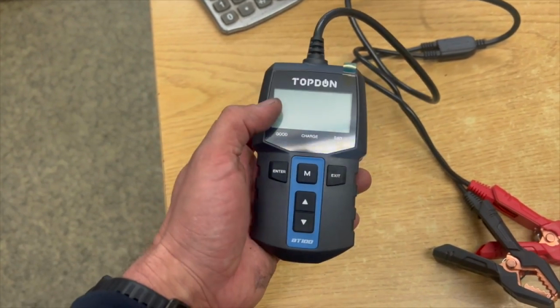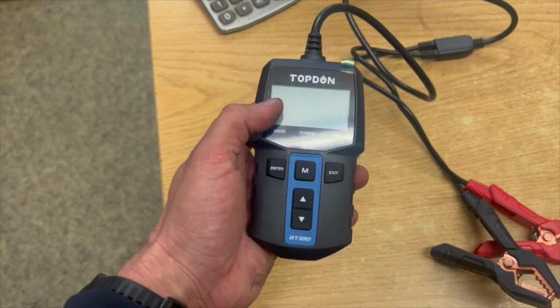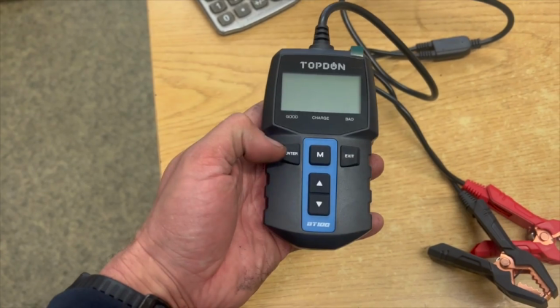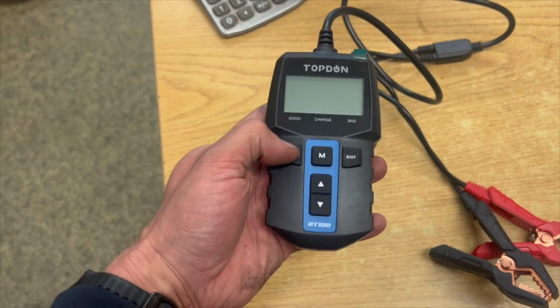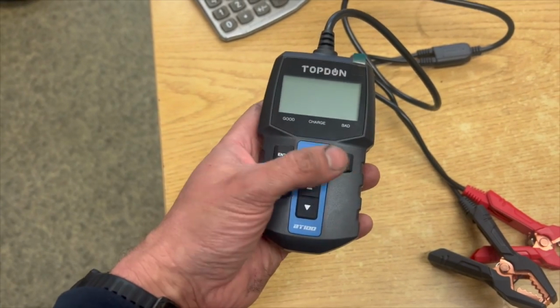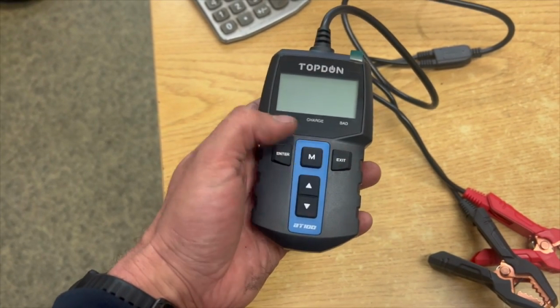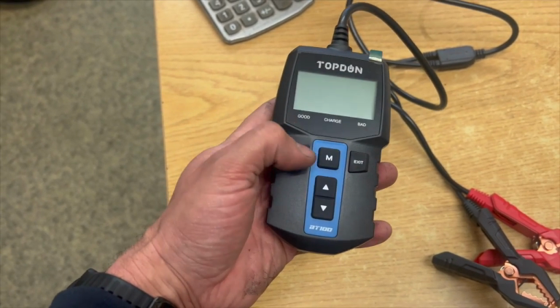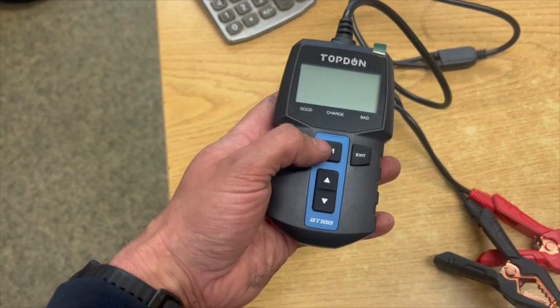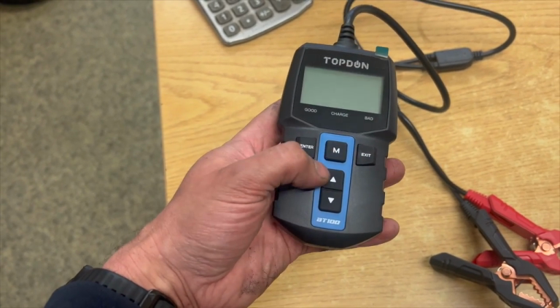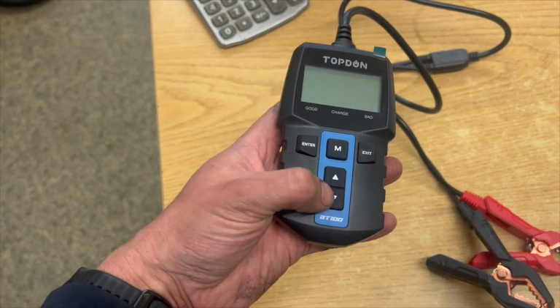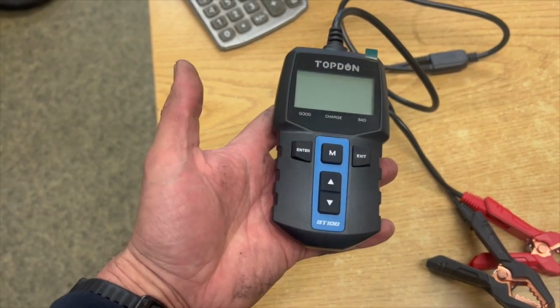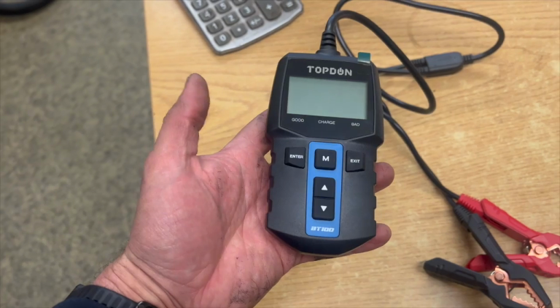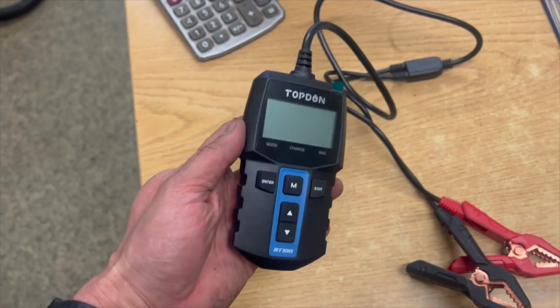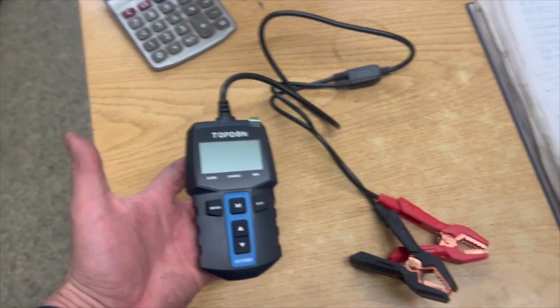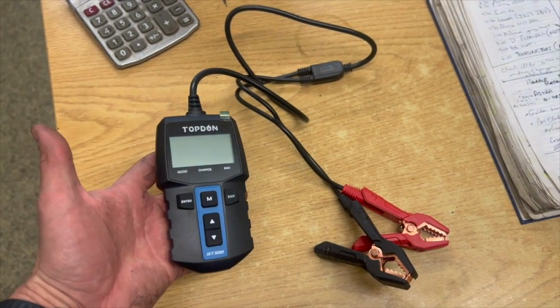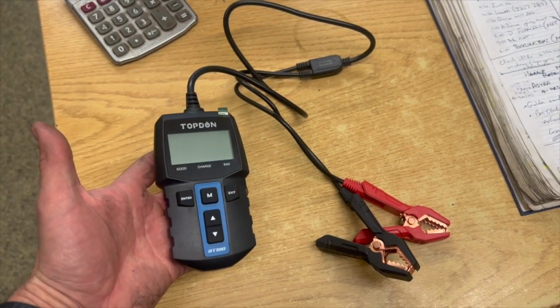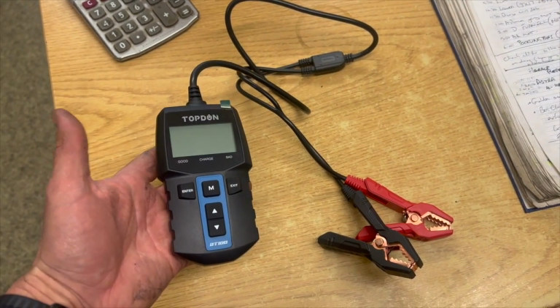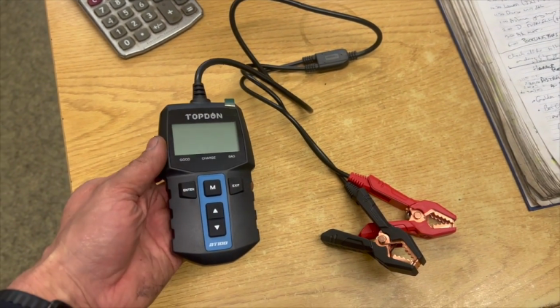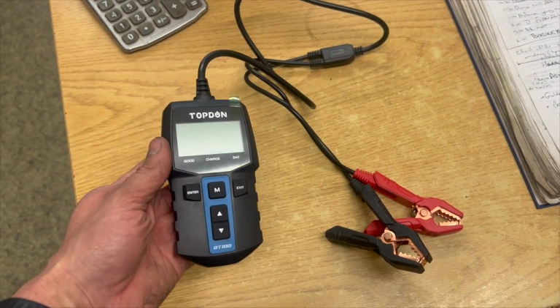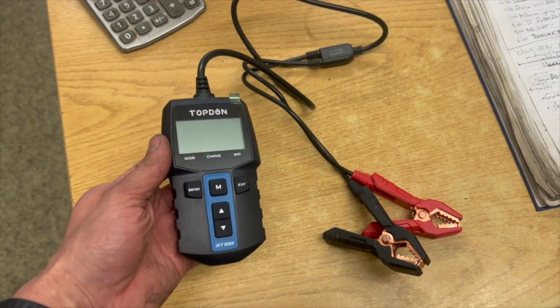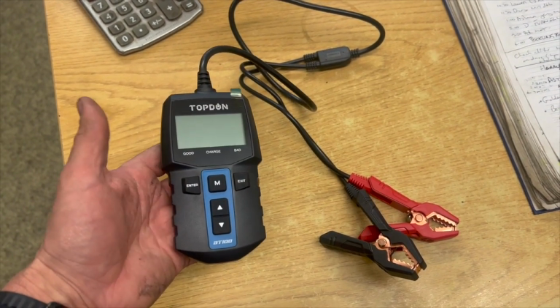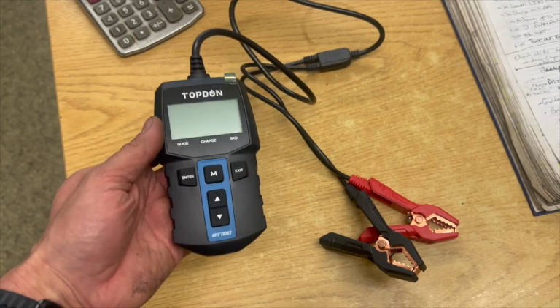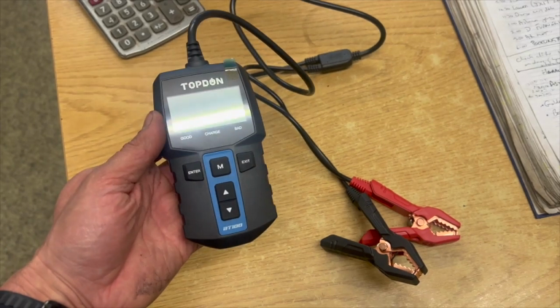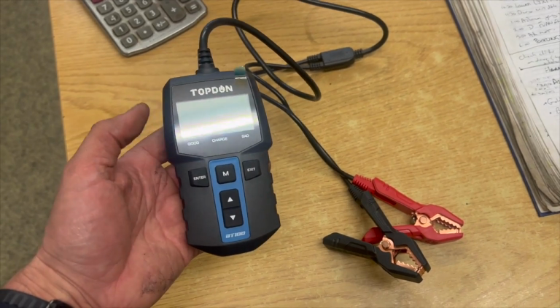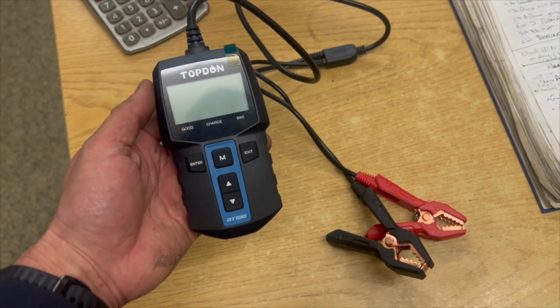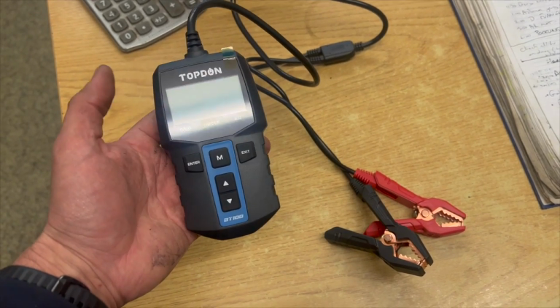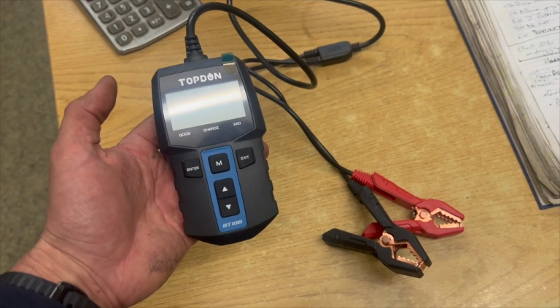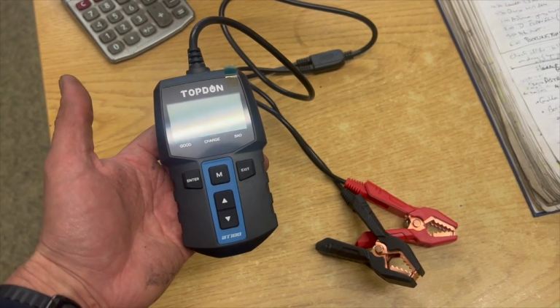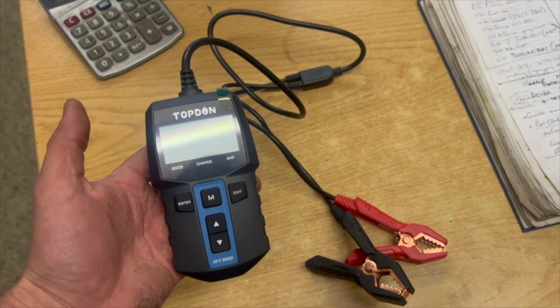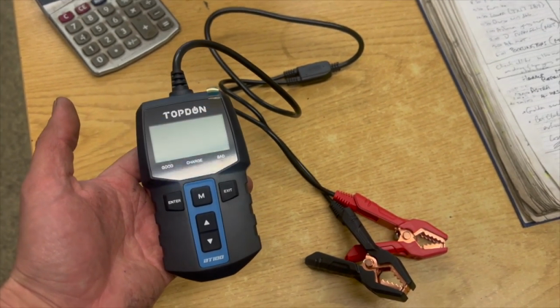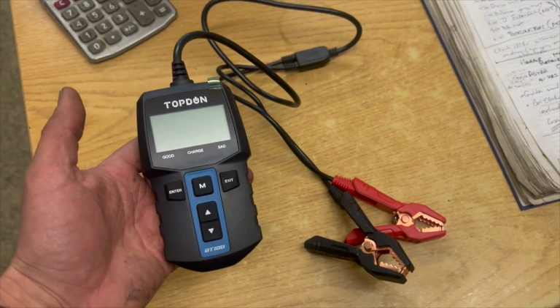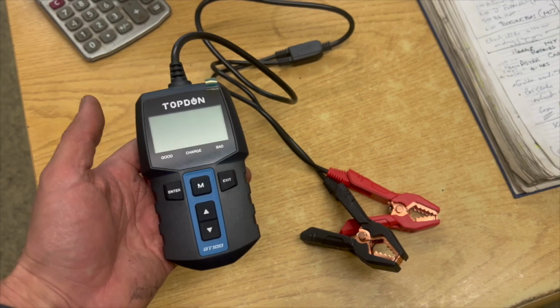It's pretty basic: you've just got the screen, an enter button, the exit button, the end button, and then up and down to scroll through it. We'll just get it plugged into a car now and run you through the functions. If you want to check out the device and where to get it, check the link above or the description below.